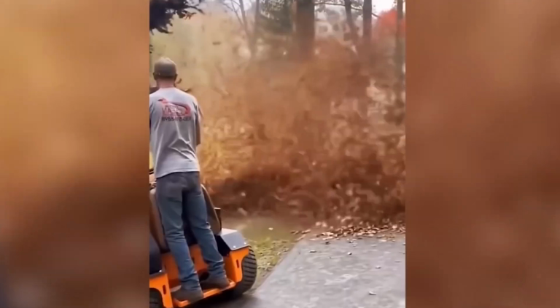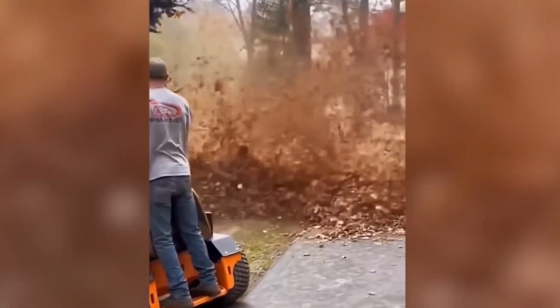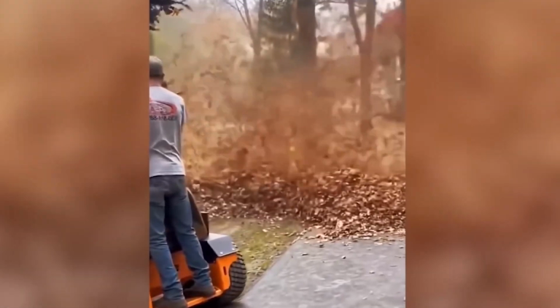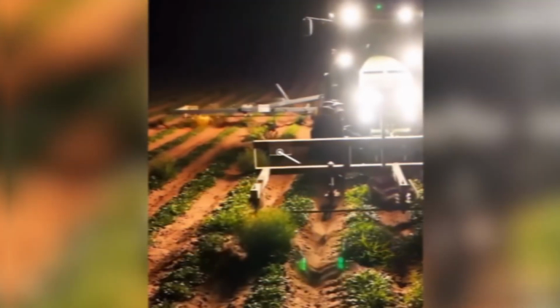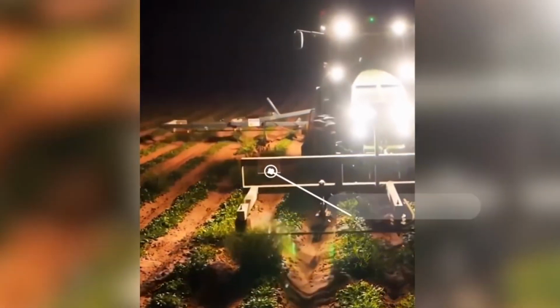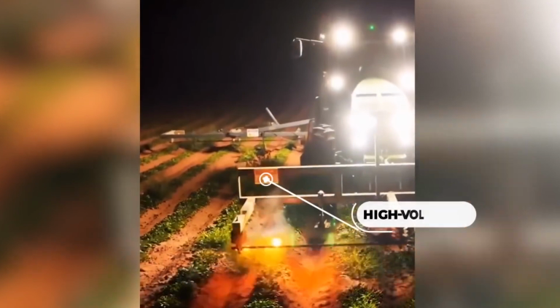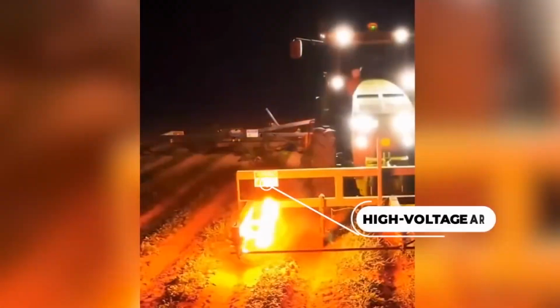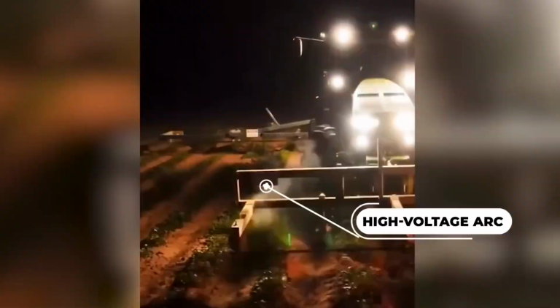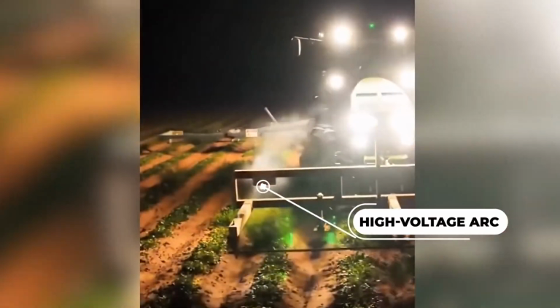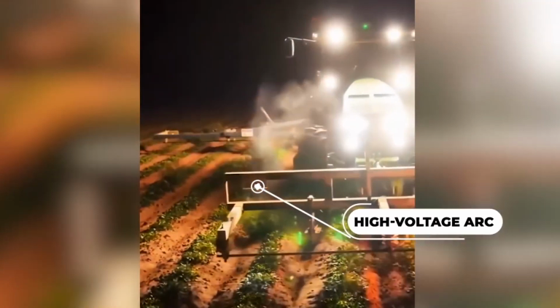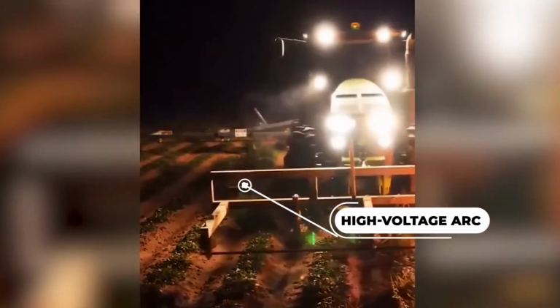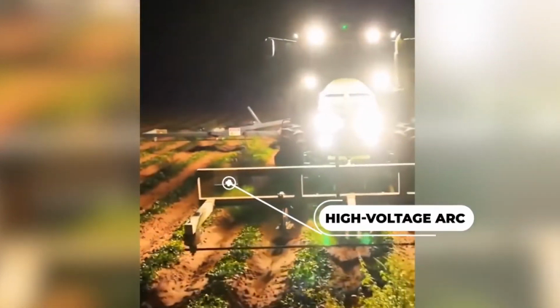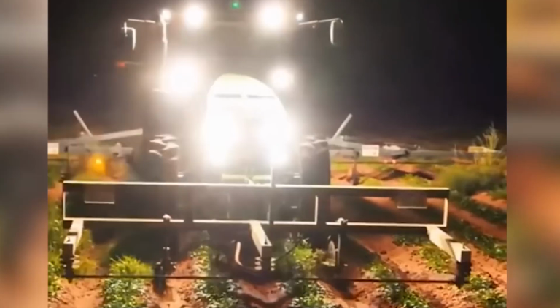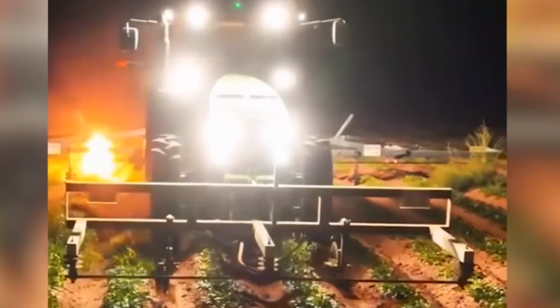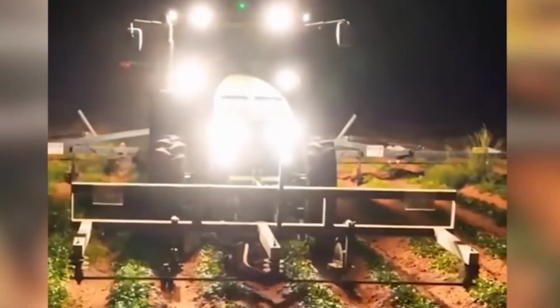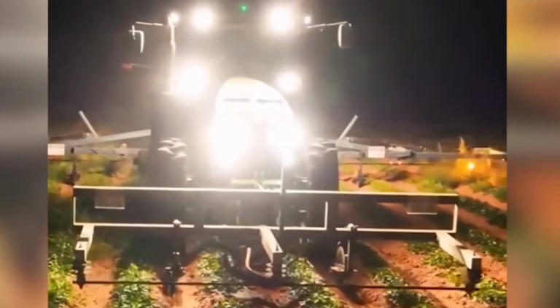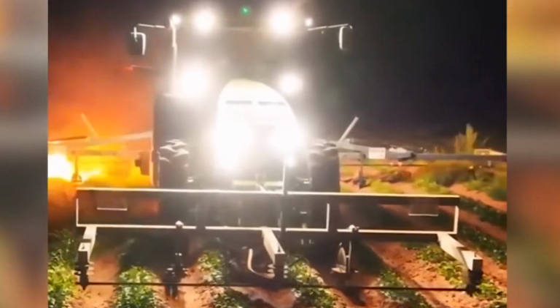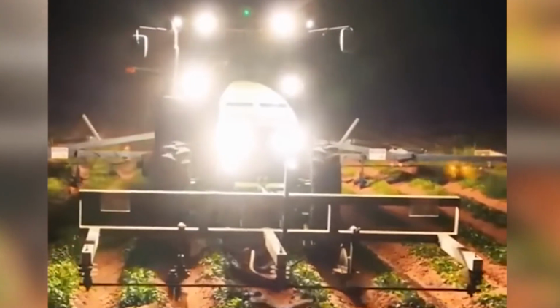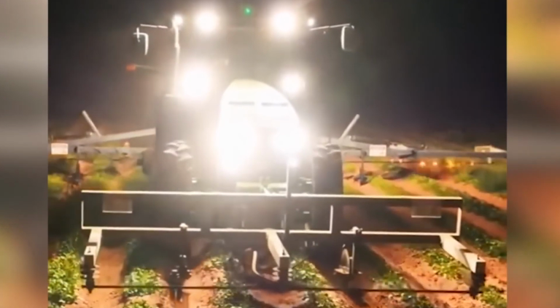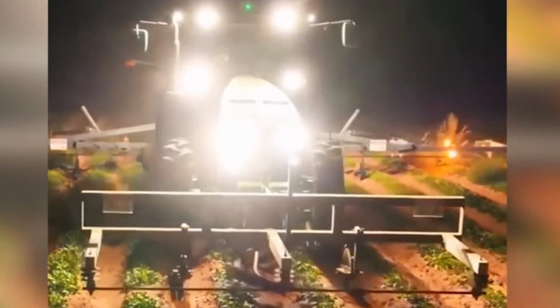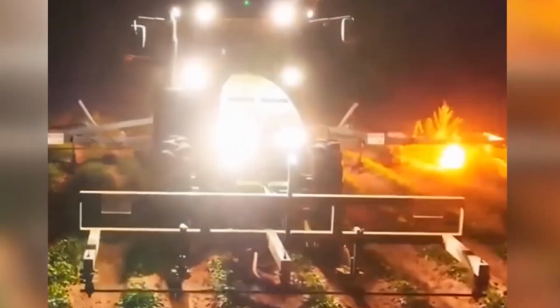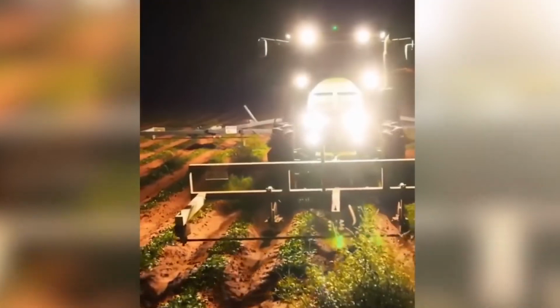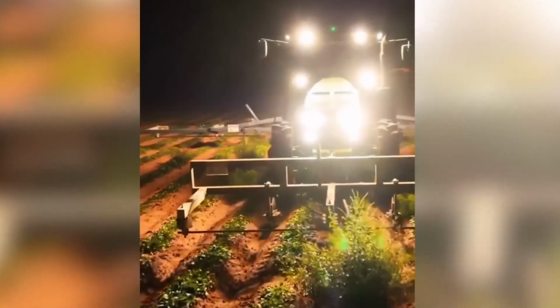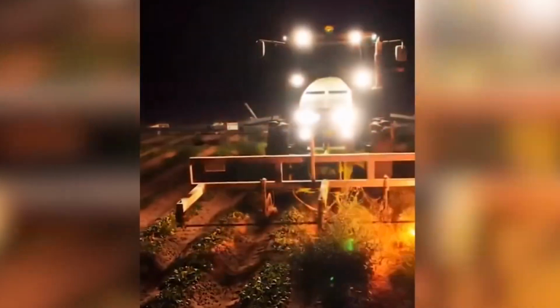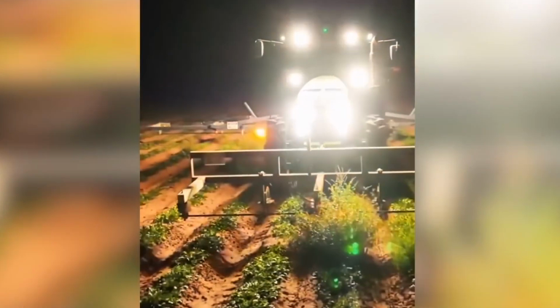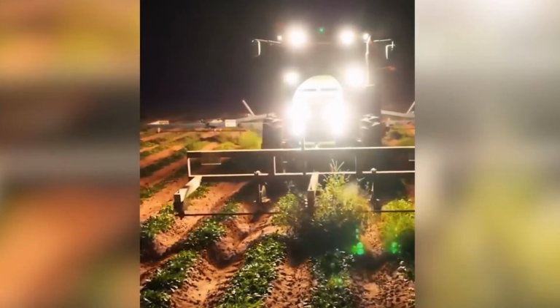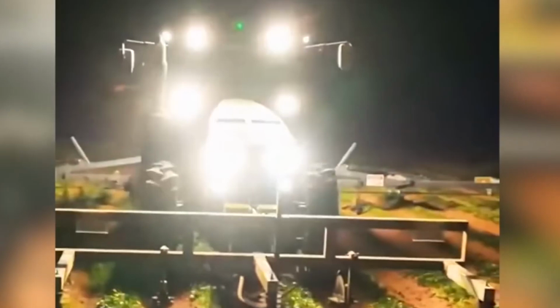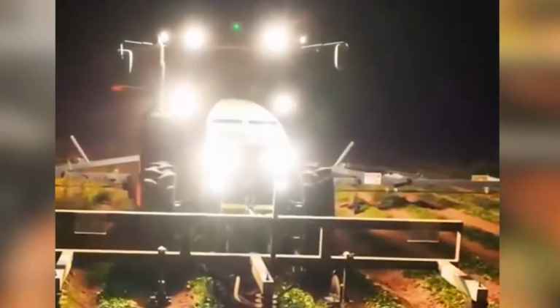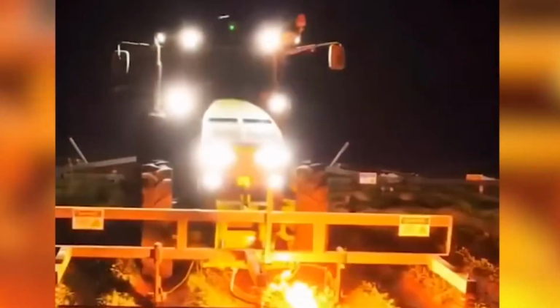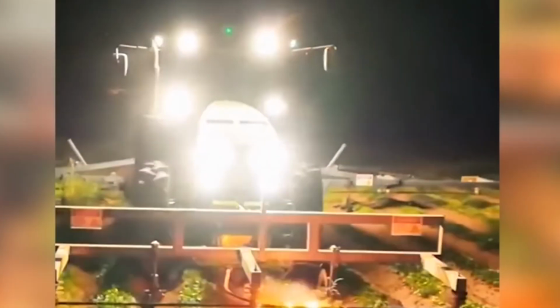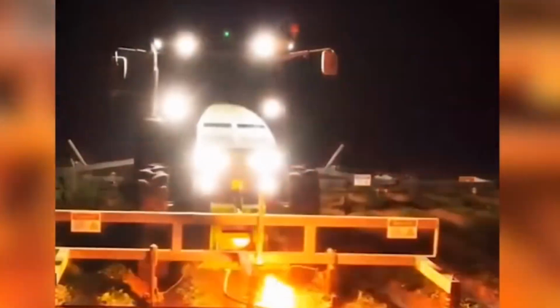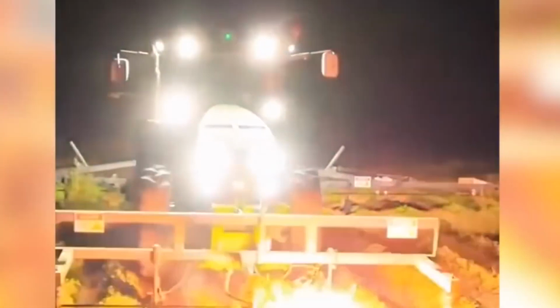Once again, behold the formidable power of a high-voltage arc. With its characteristic fiery capabilities, weeds on the land plot stand no chance of survival.